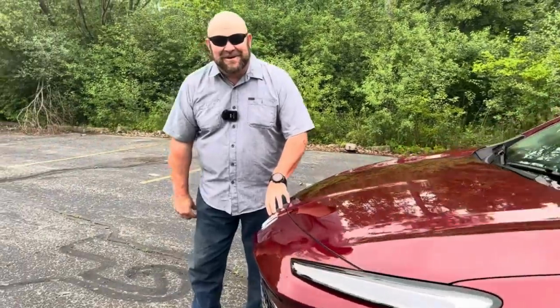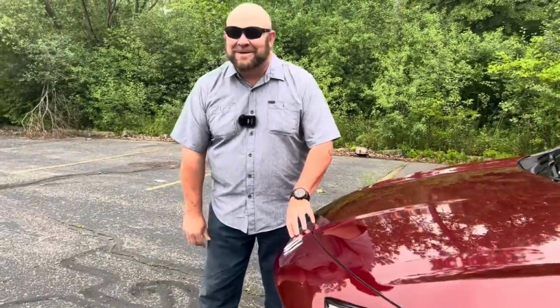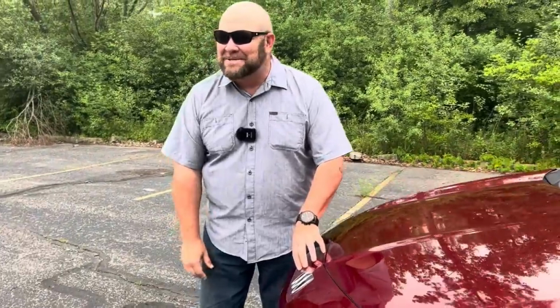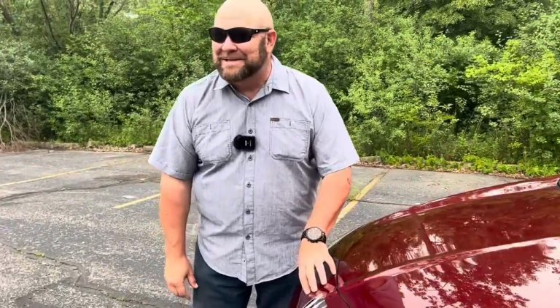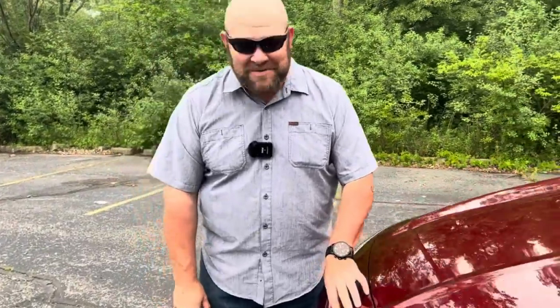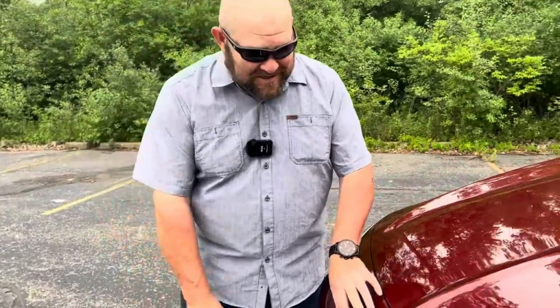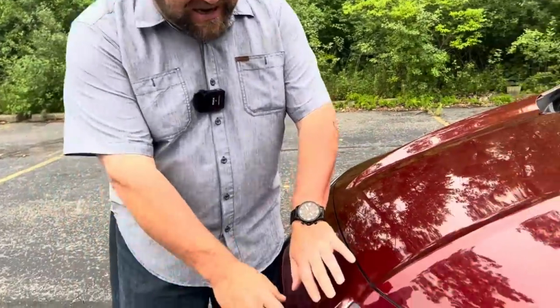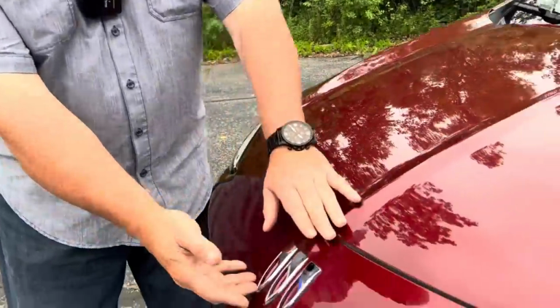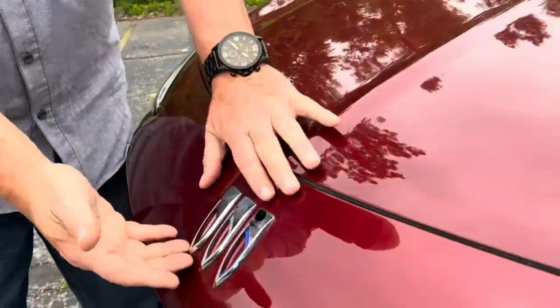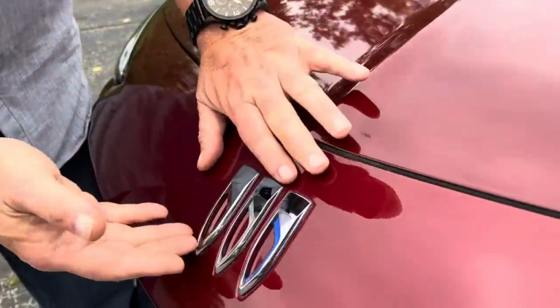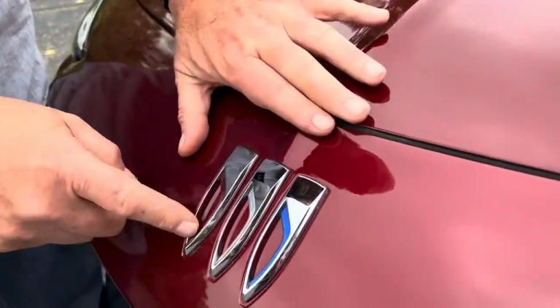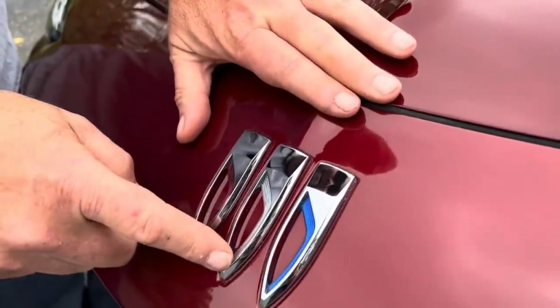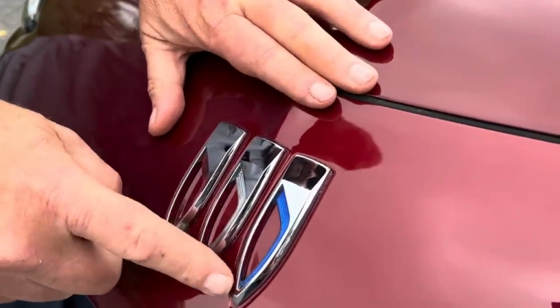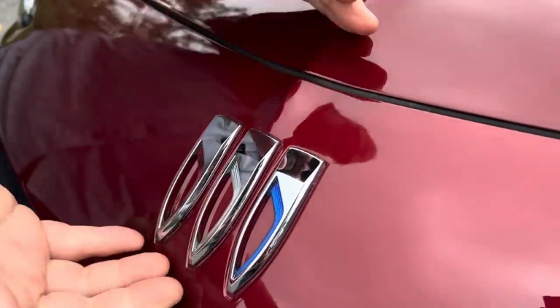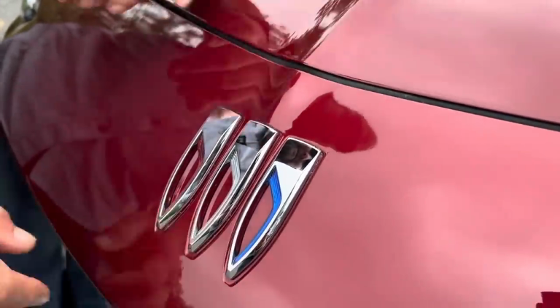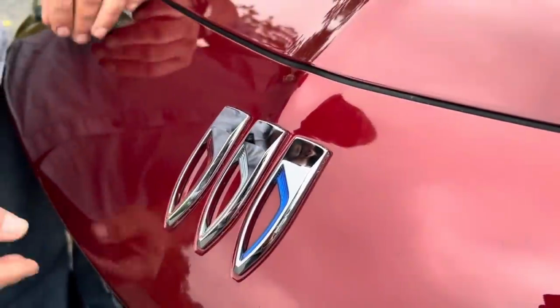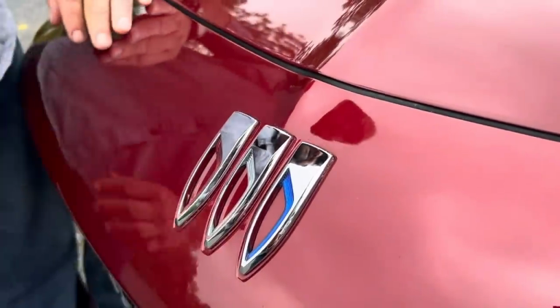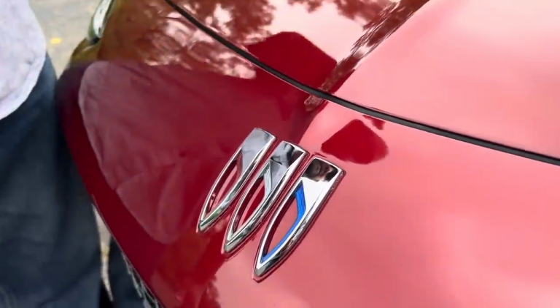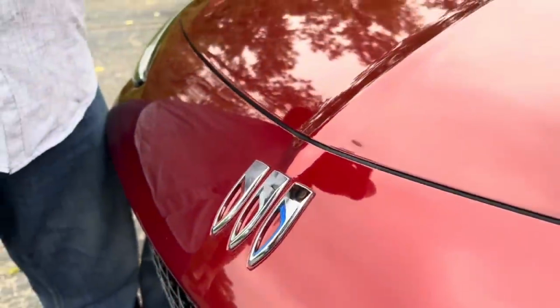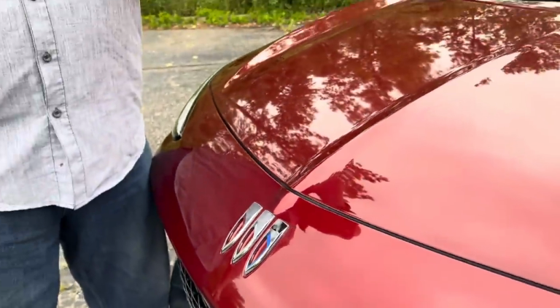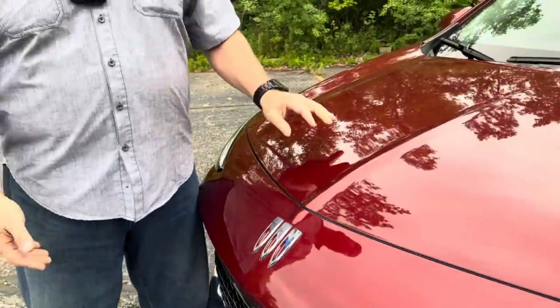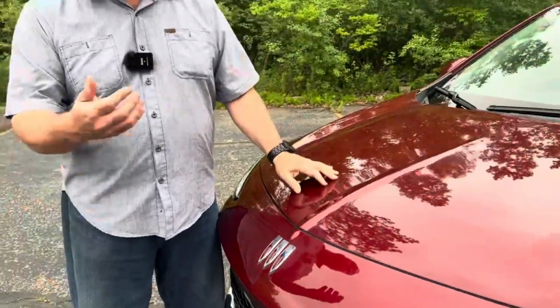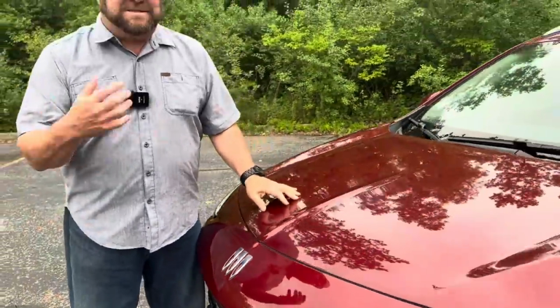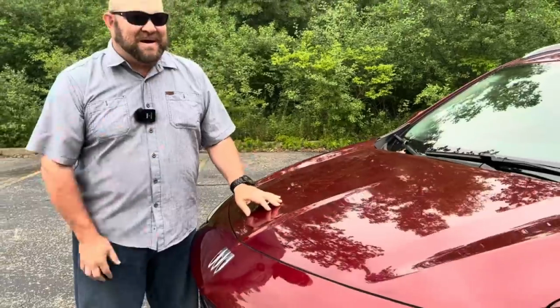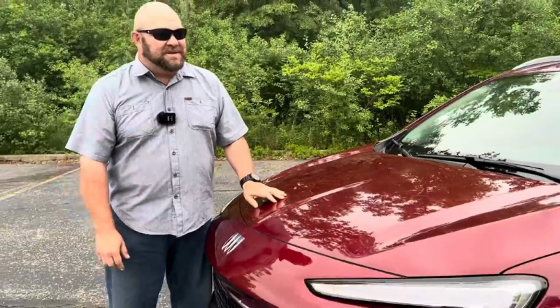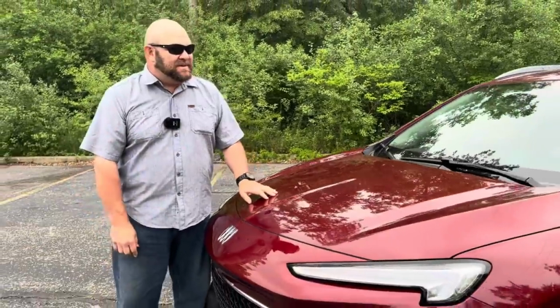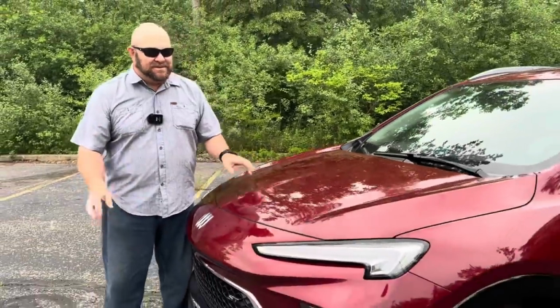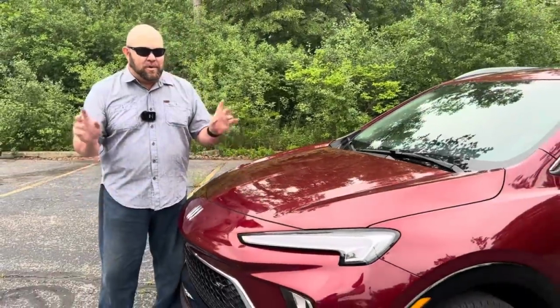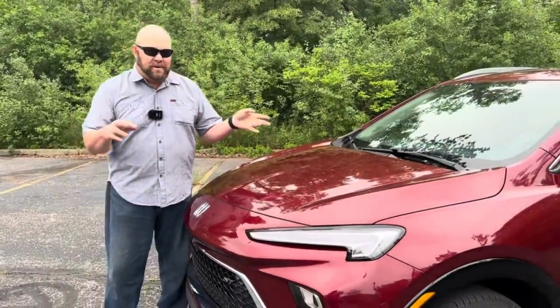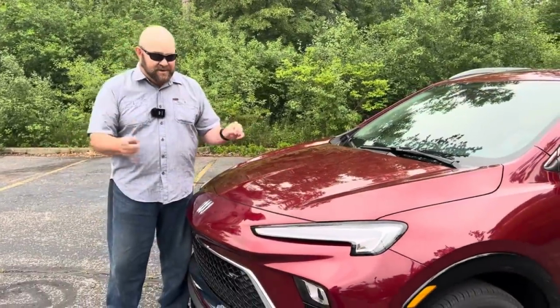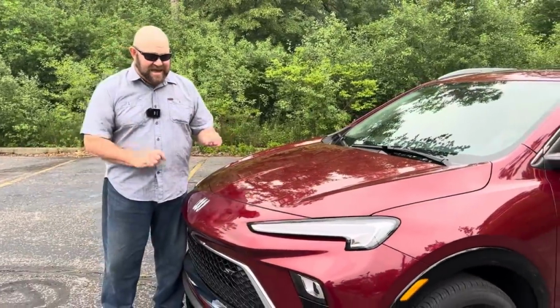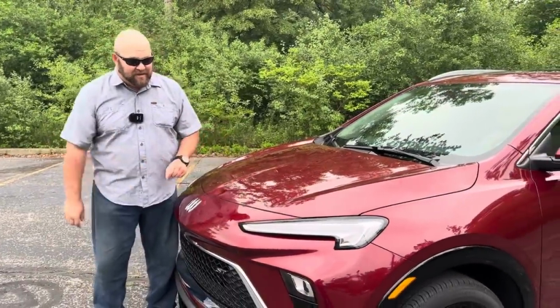For you guys who are absolutely into Buick's history — three shields. Right there. That's new. Buick is bringing back some of its past in terms of some of the little decor they're throwing on their vehicles, and that is part of it.